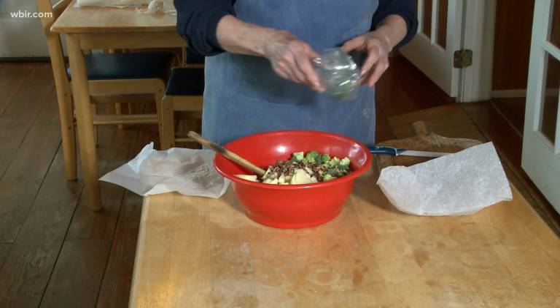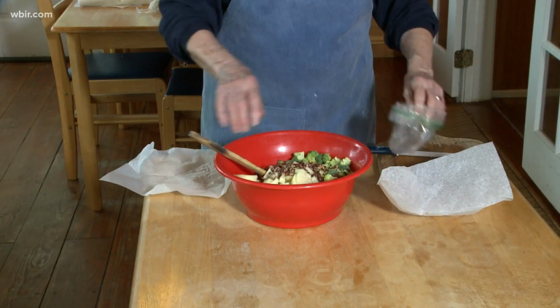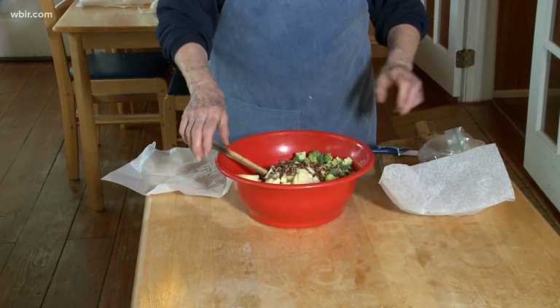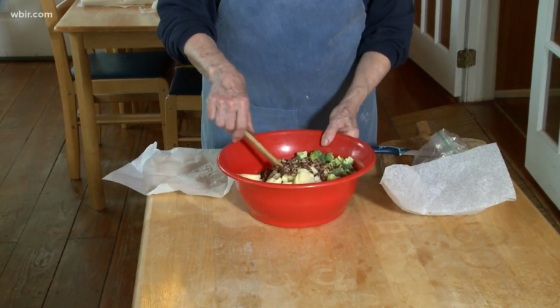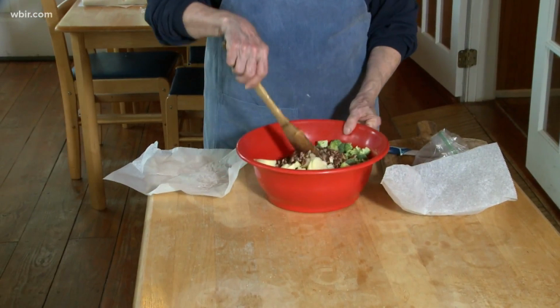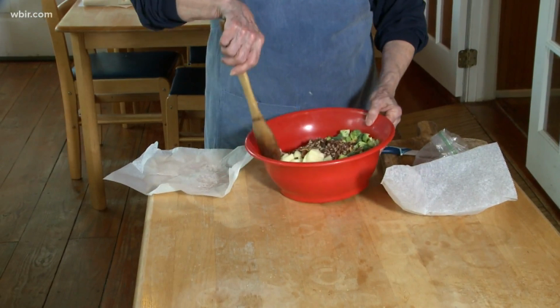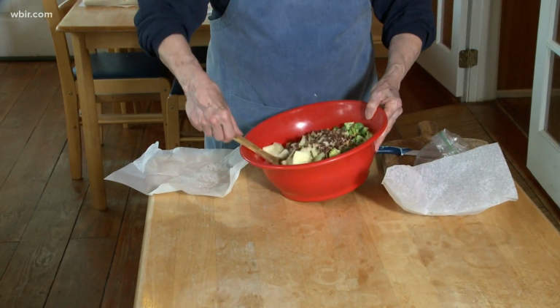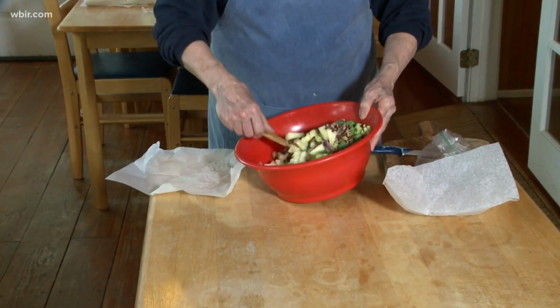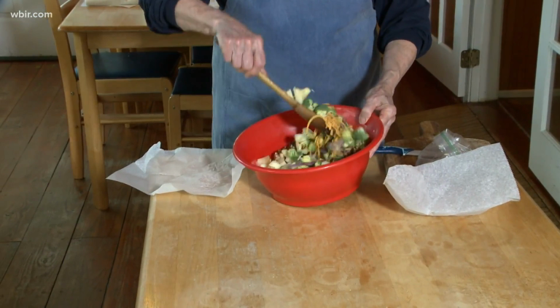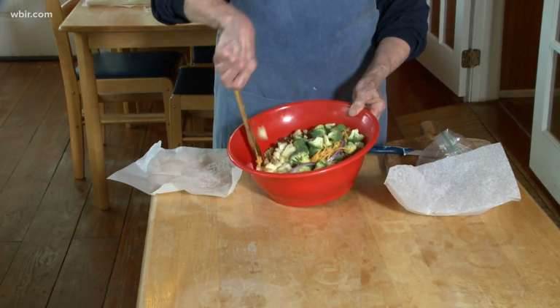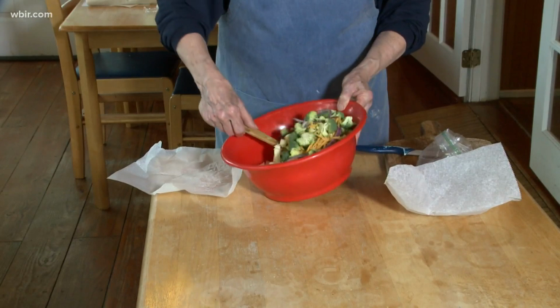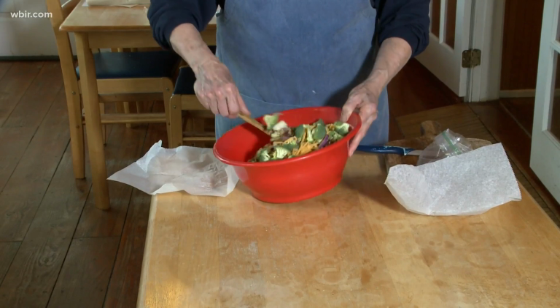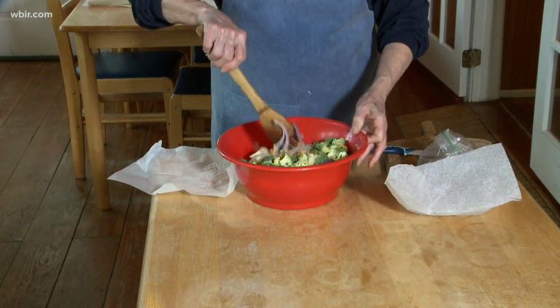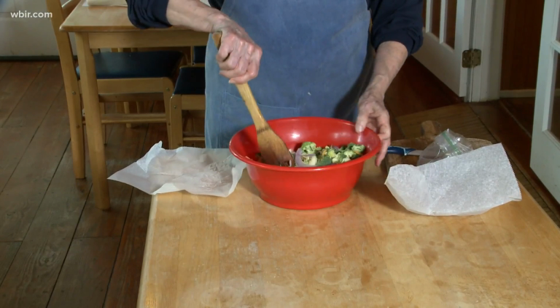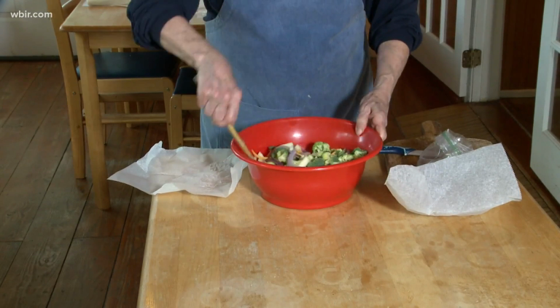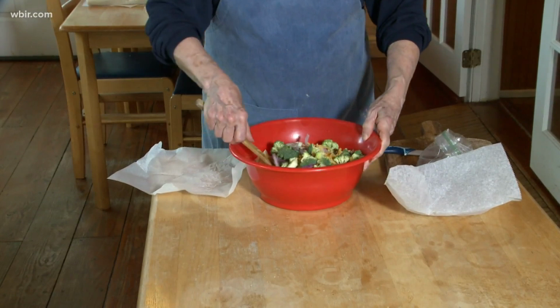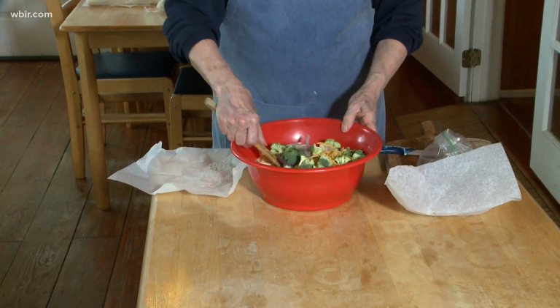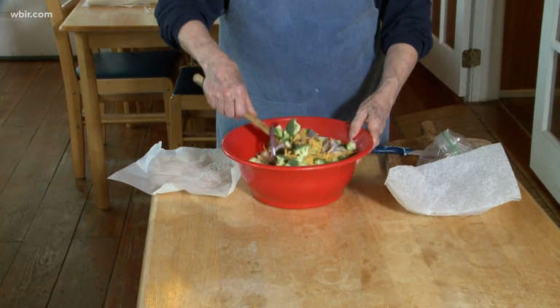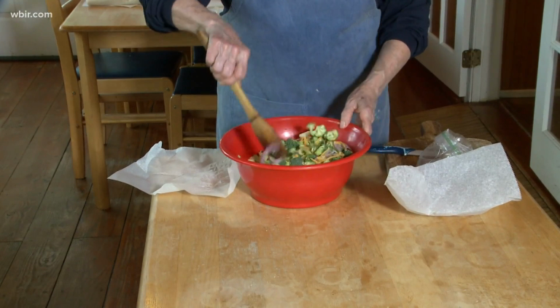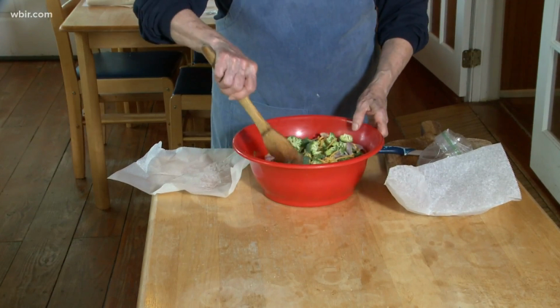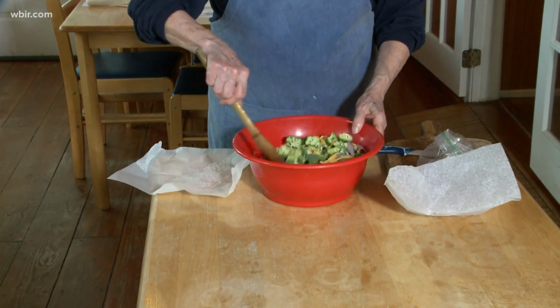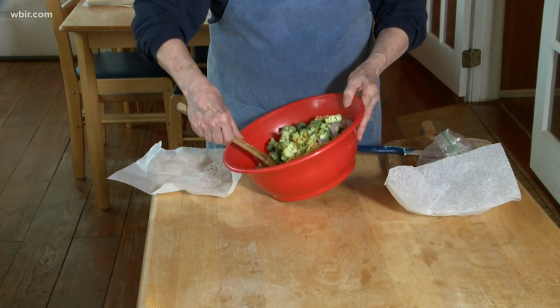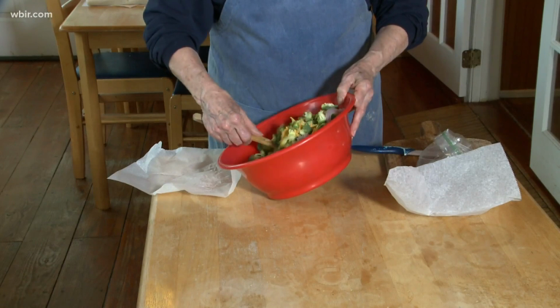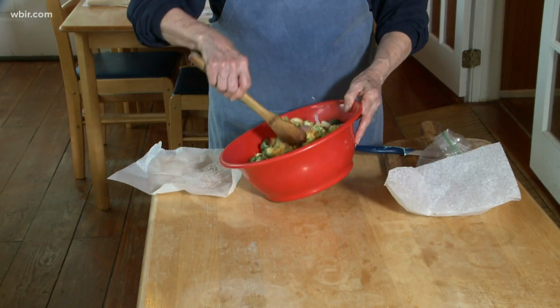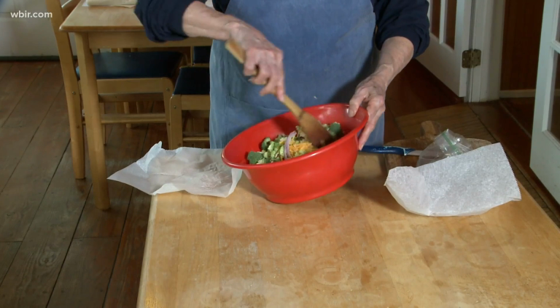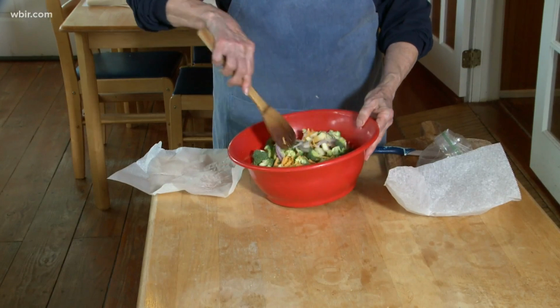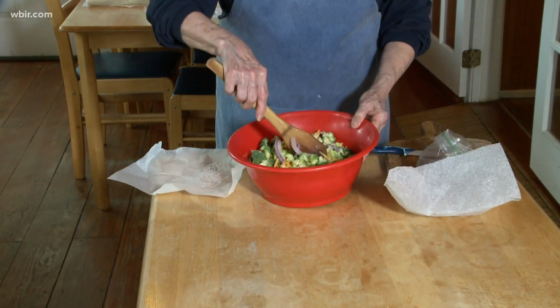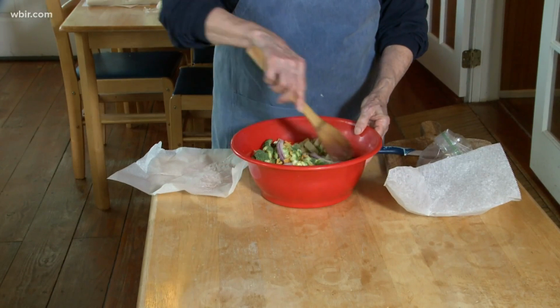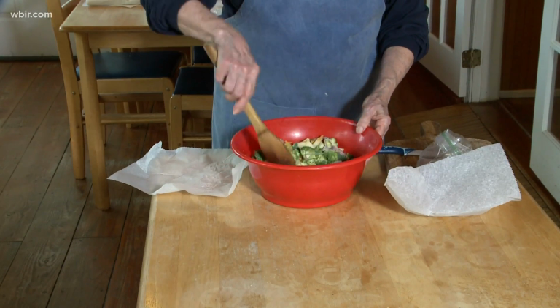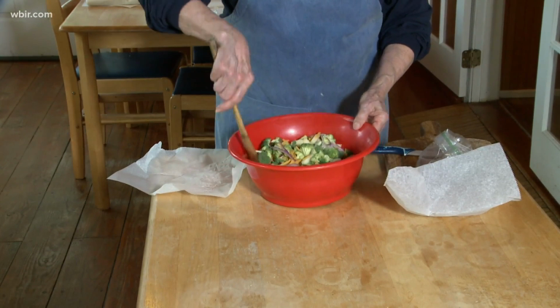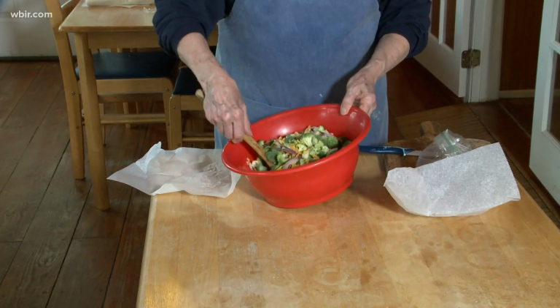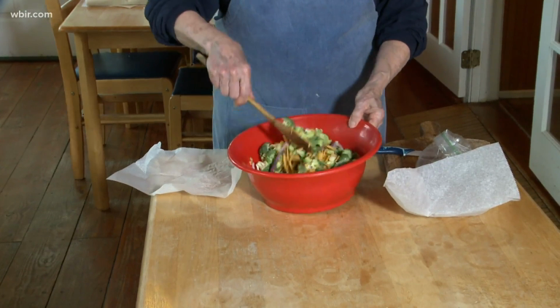Use the vinaigrette of your choice. We did a vinaigrette the other day called a French dressing that you may have kept the recipe. I think it would be really good on this salad.